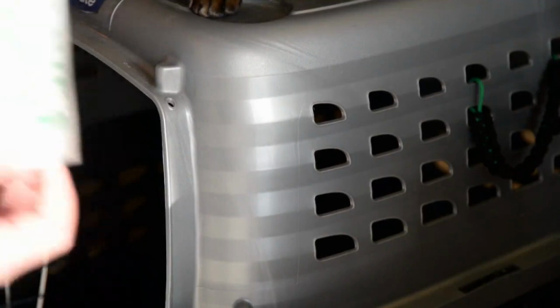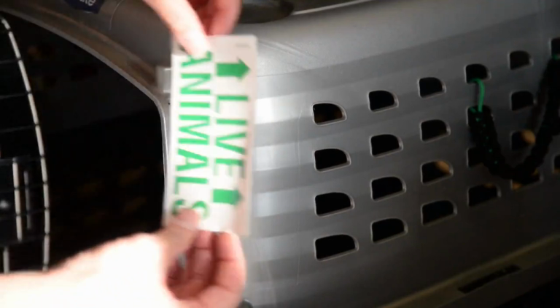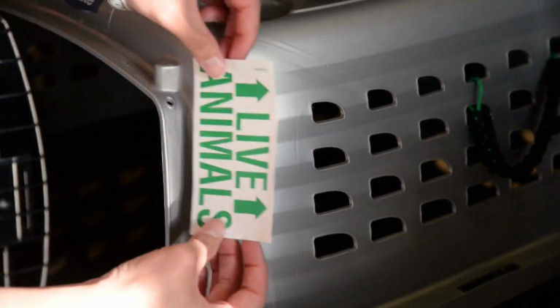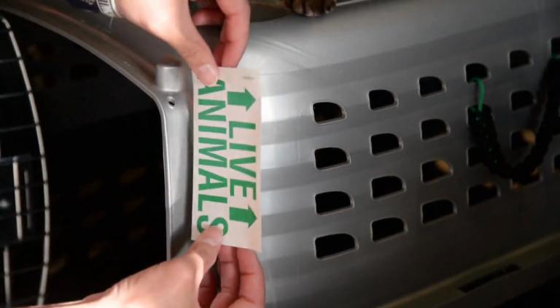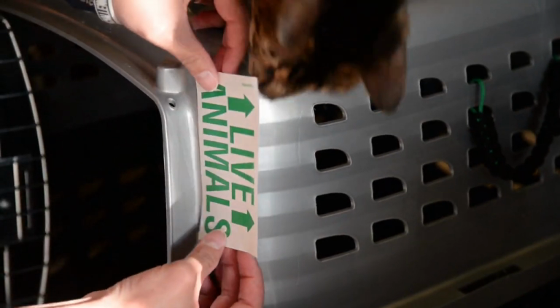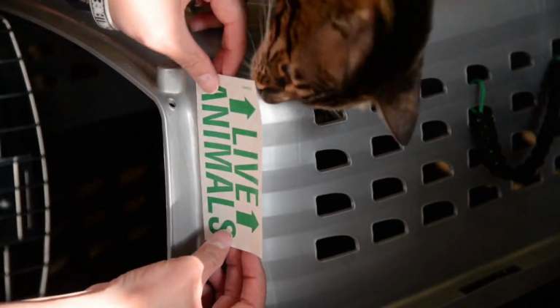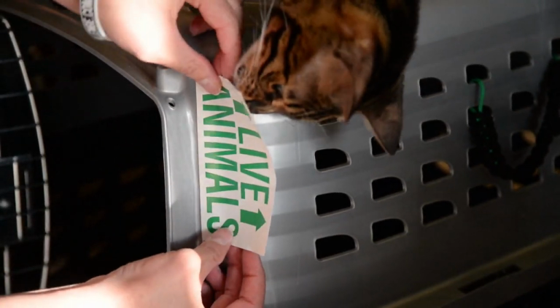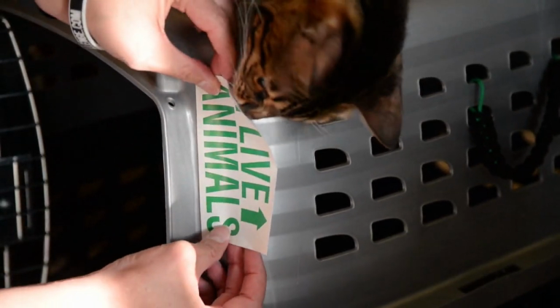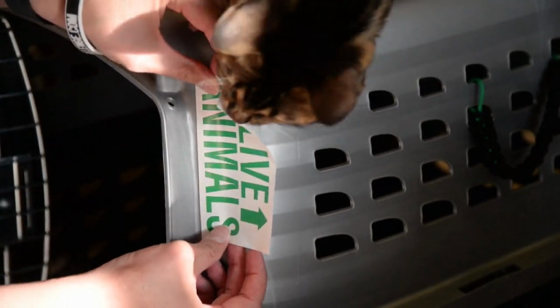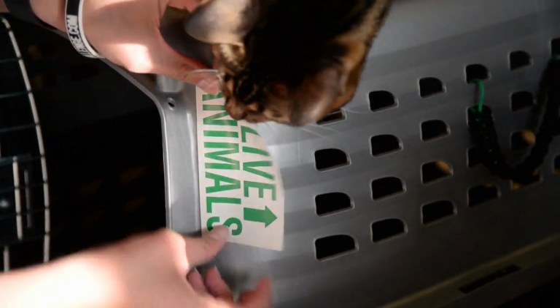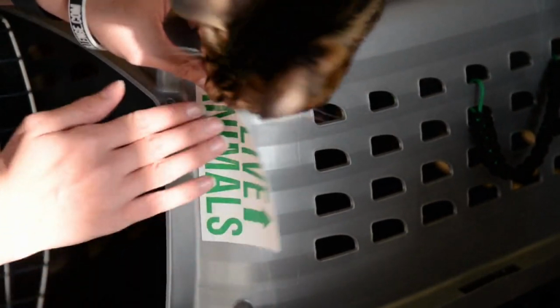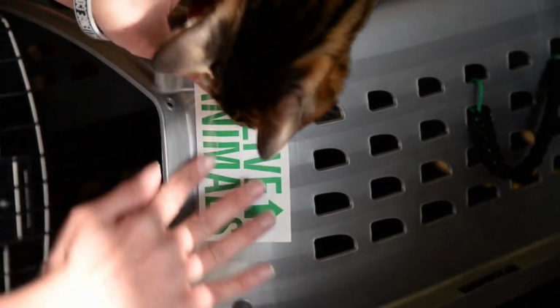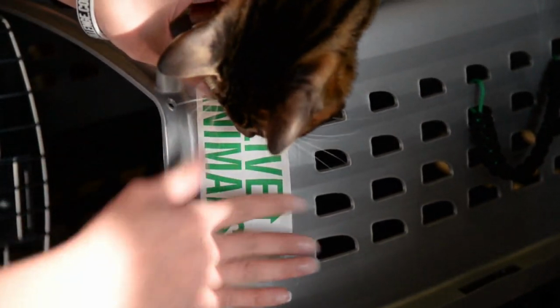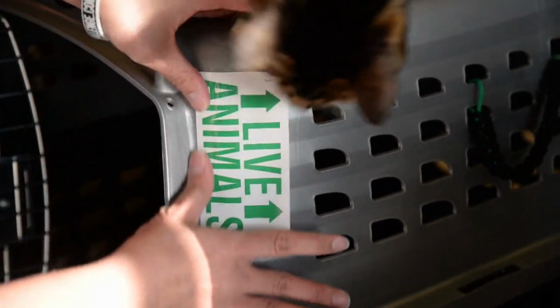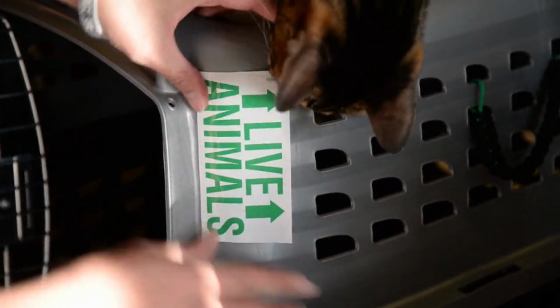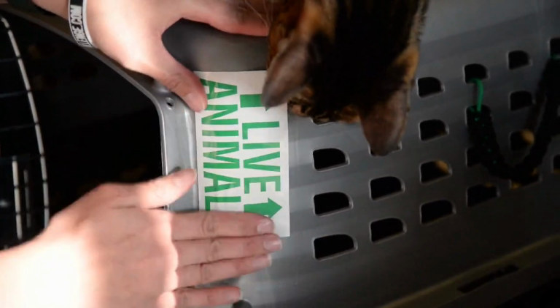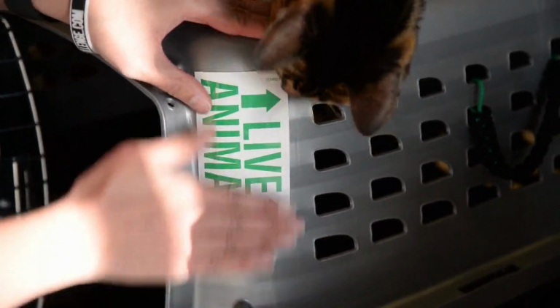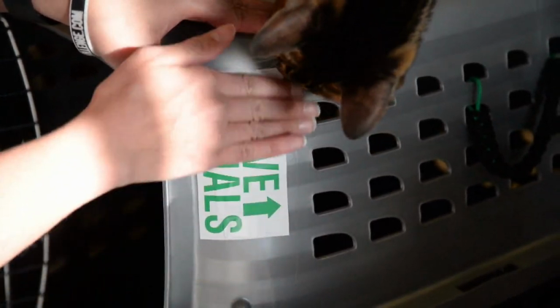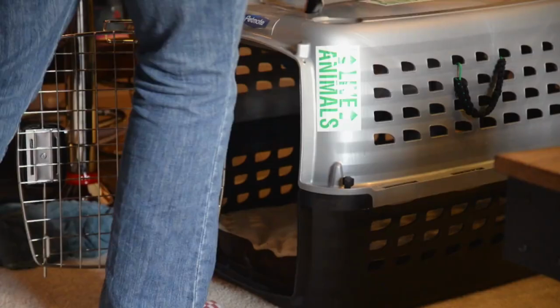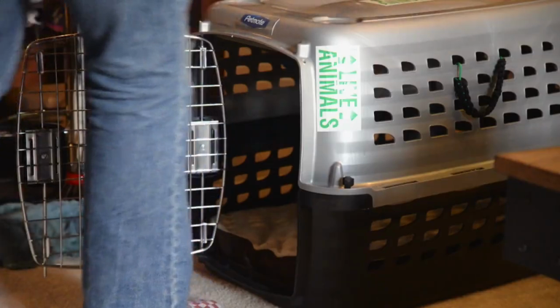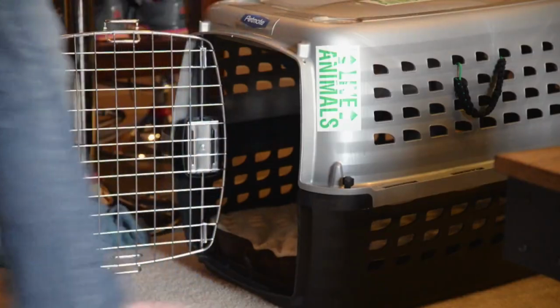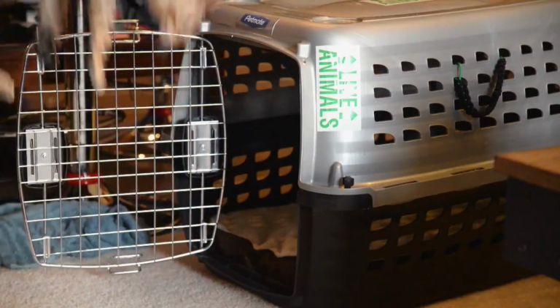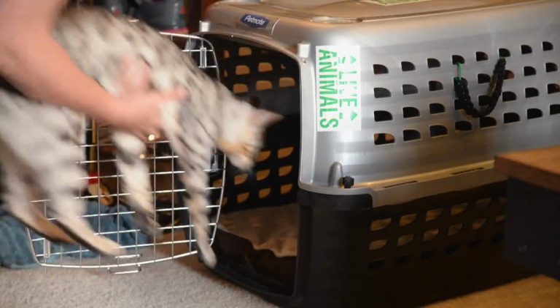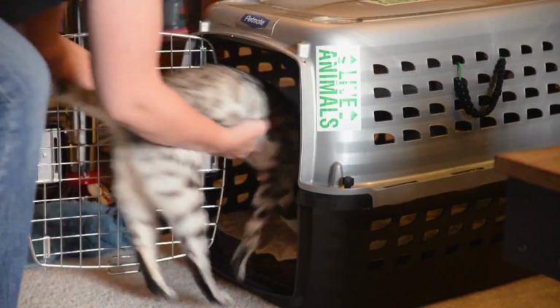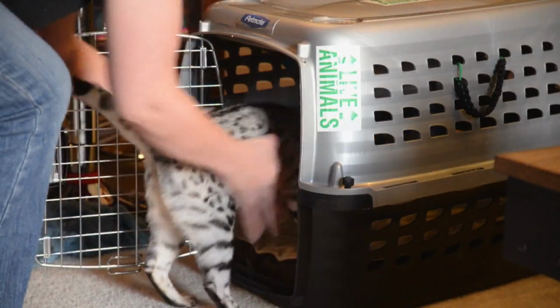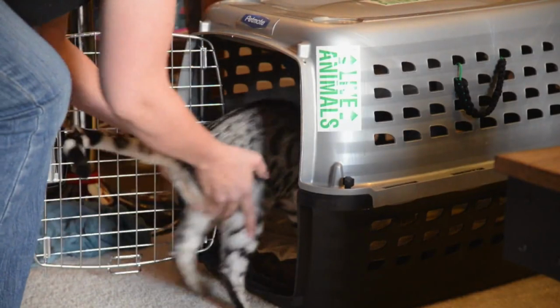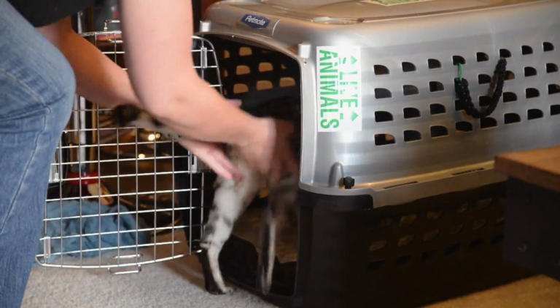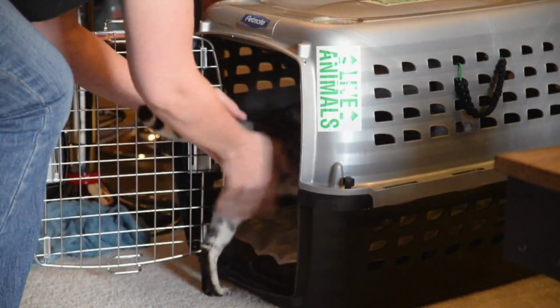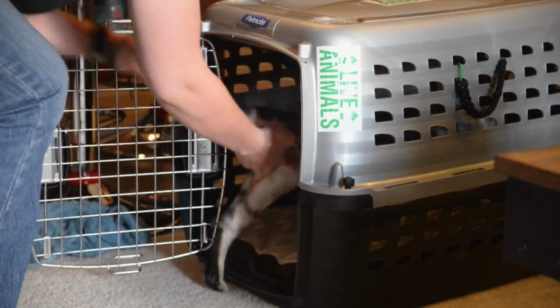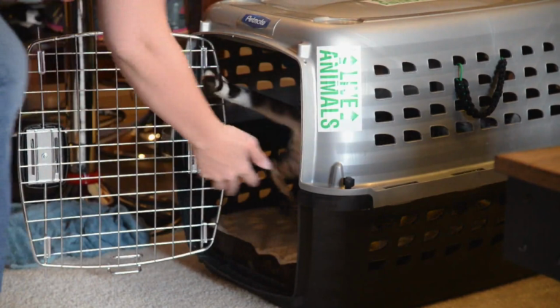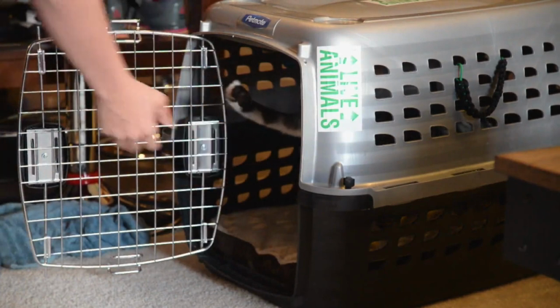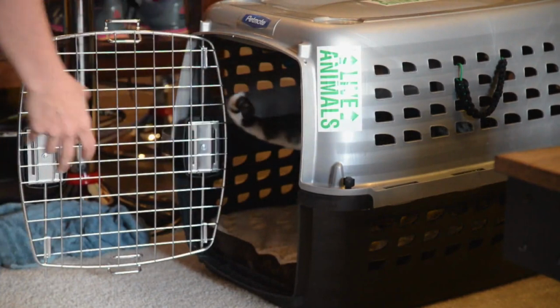Ensure your pet is up to date on all vaccinations and any needed medication is on hand before you travel. Like remembering your orders and passport, take your pet's vet record too. Visit your base housing office for more information.